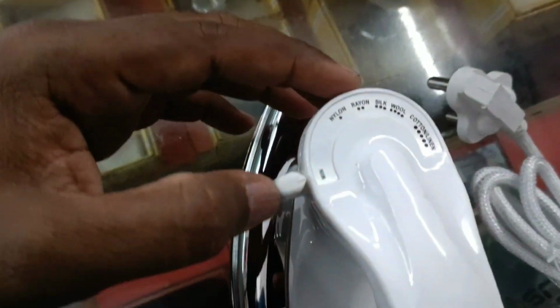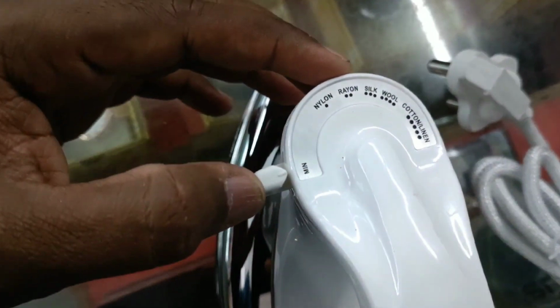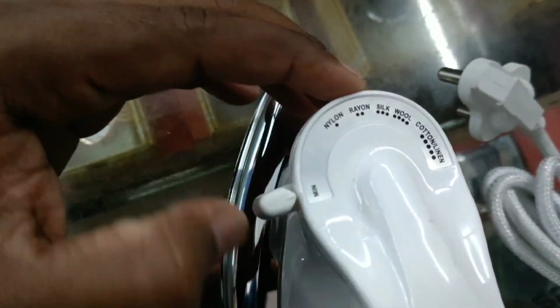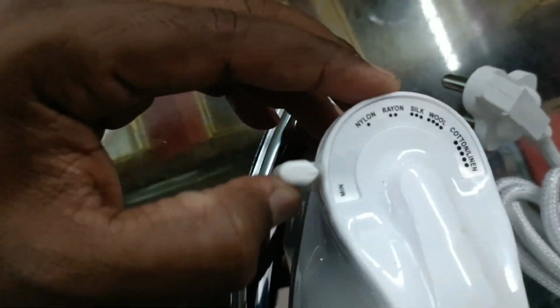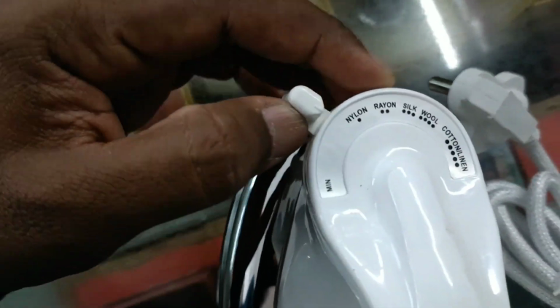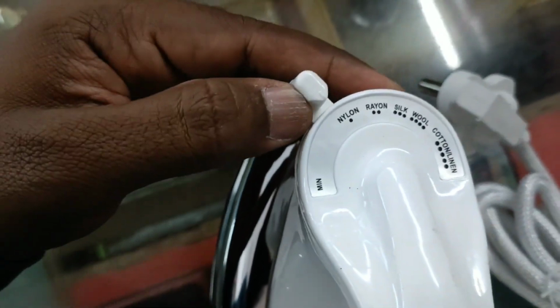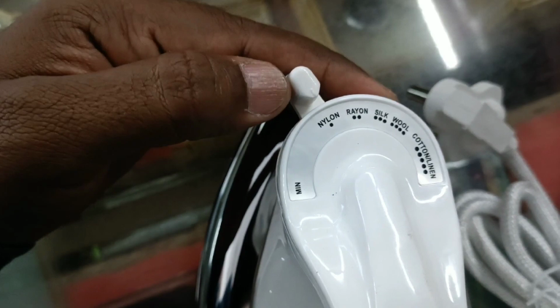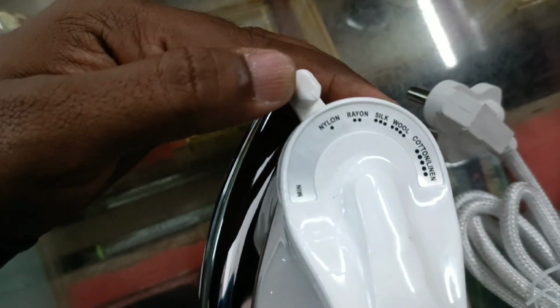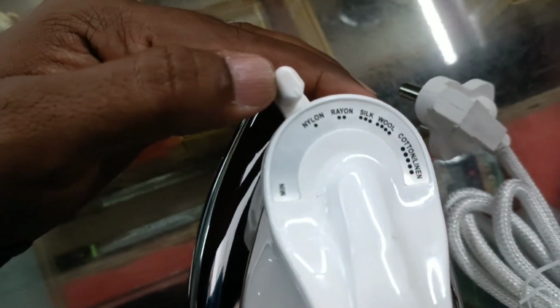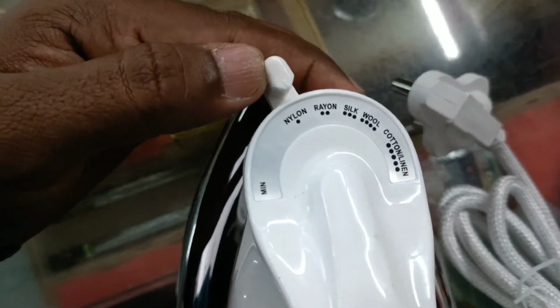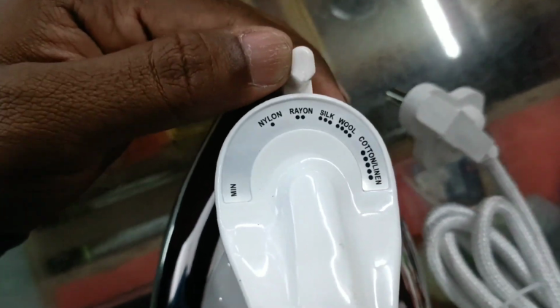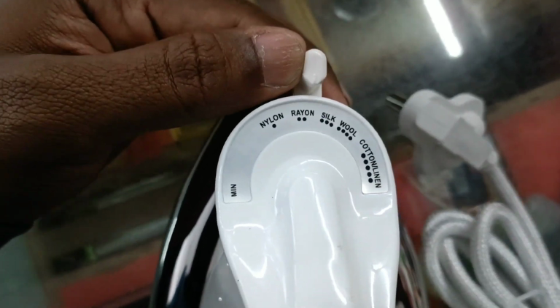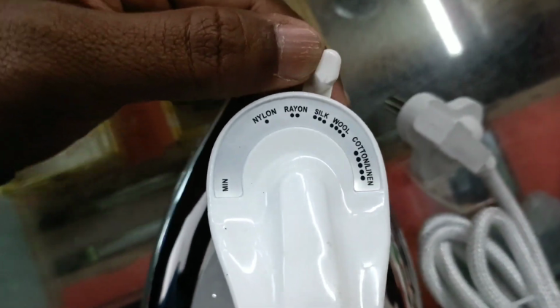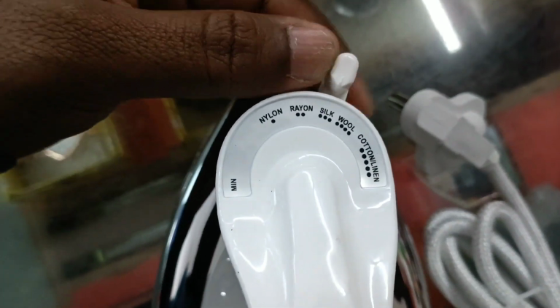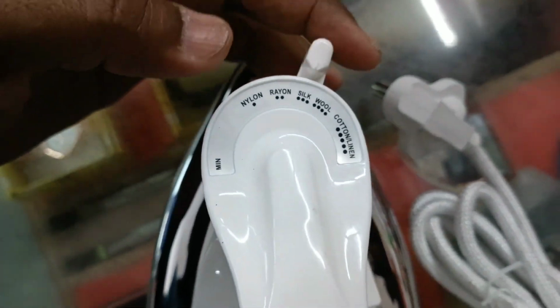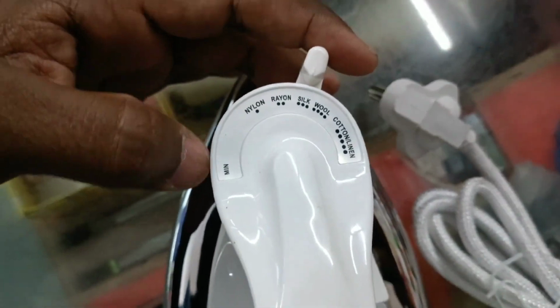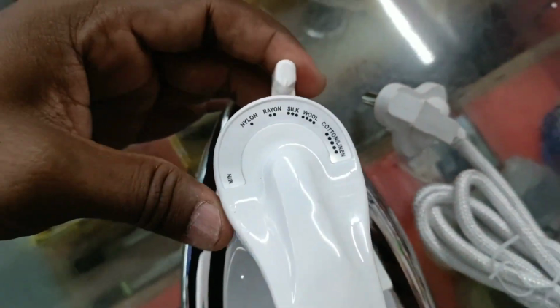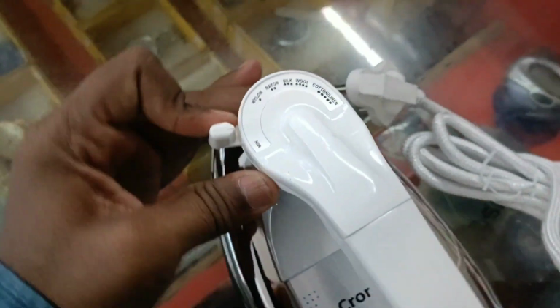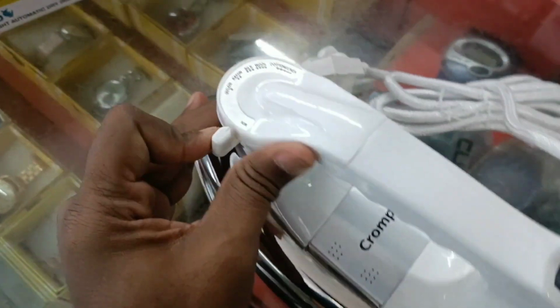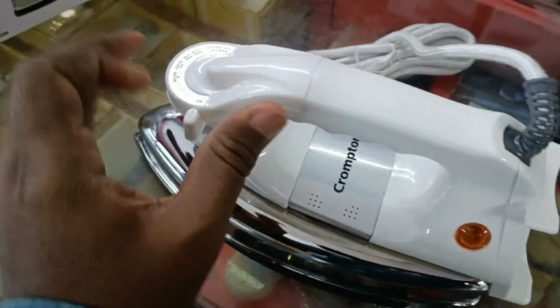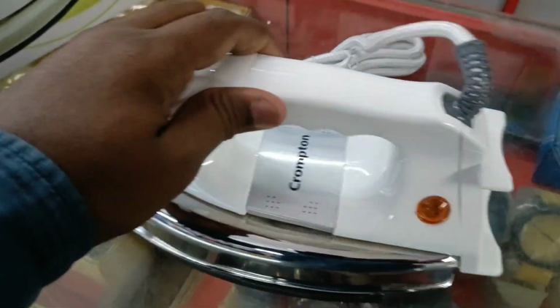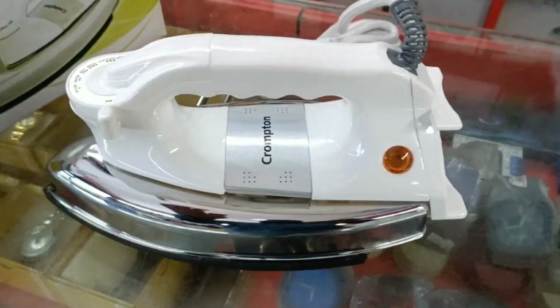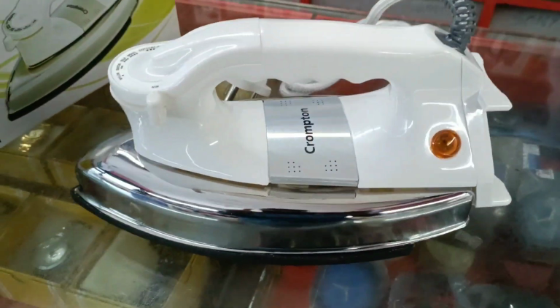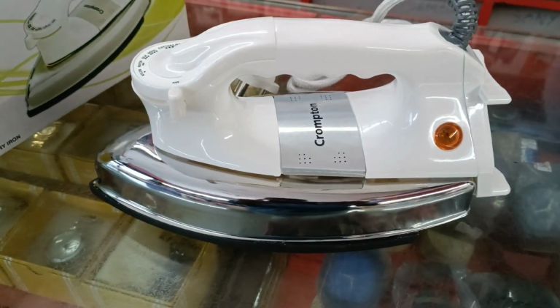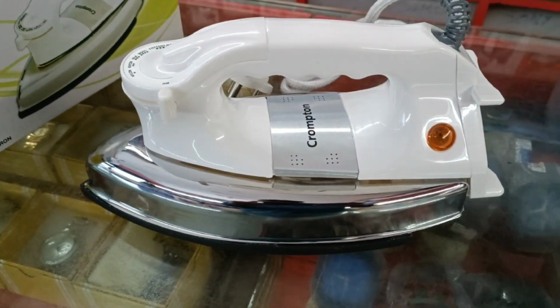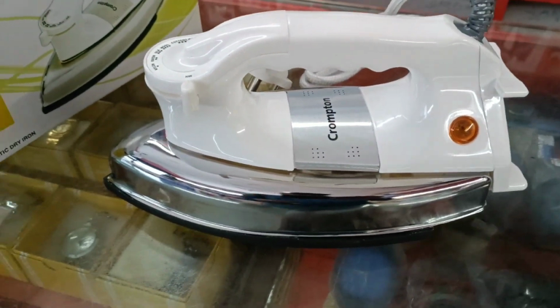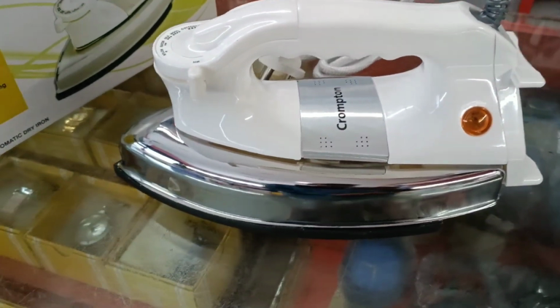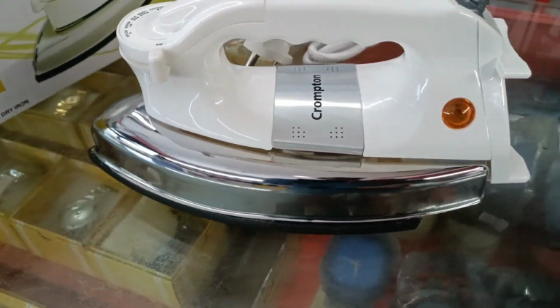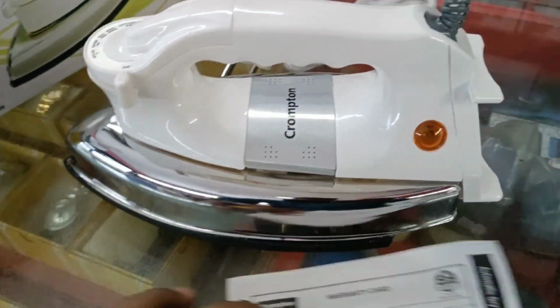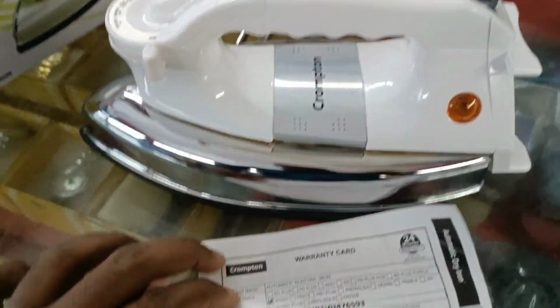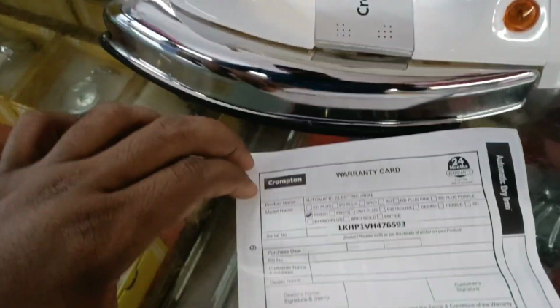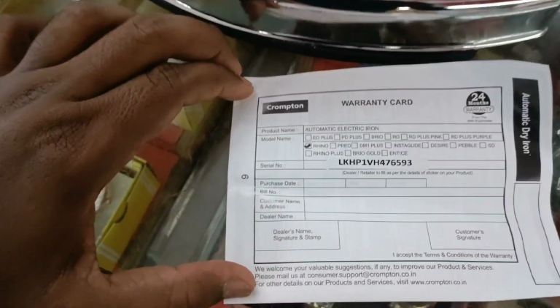Temperature dial settings: Minimum, Maximum, Nylon, Rayon, Silk, Wool, Cotton. Guarantee card included.